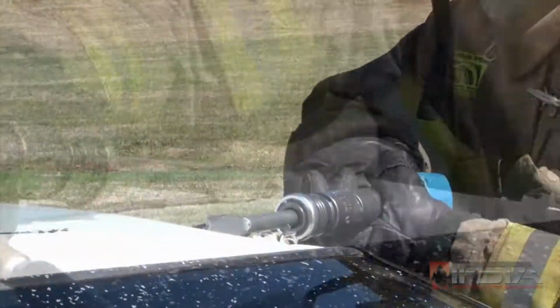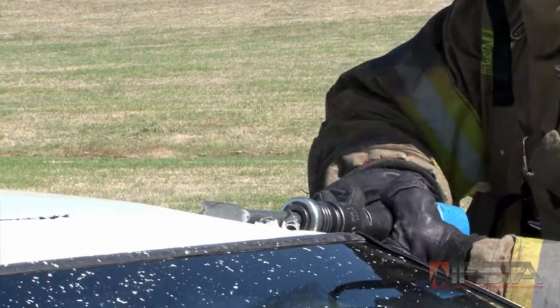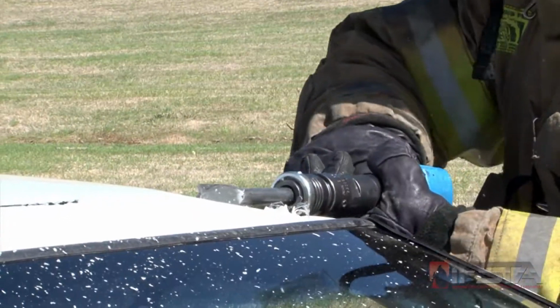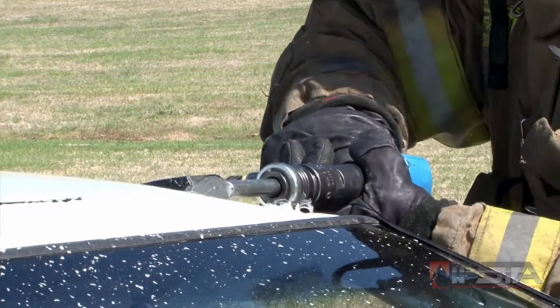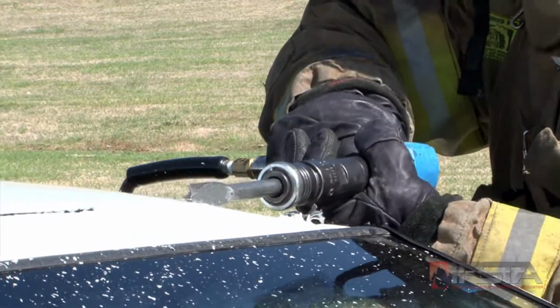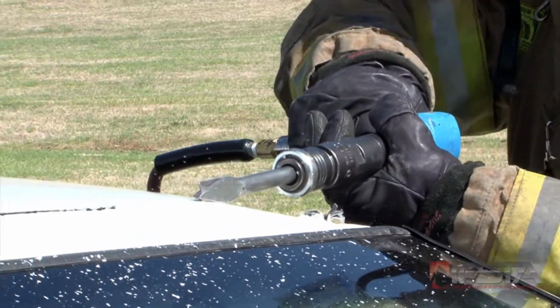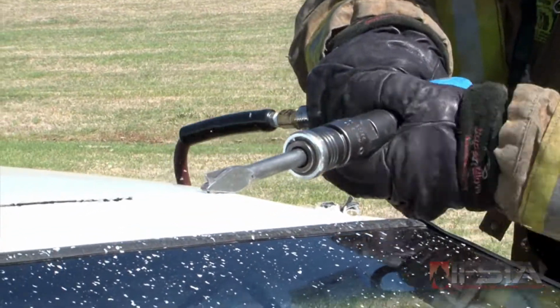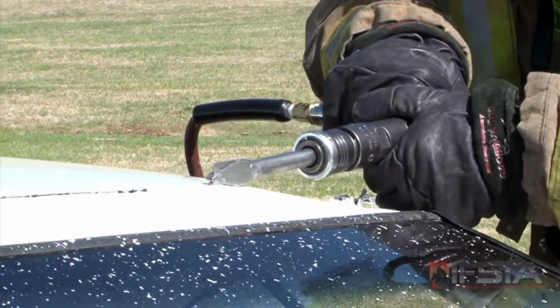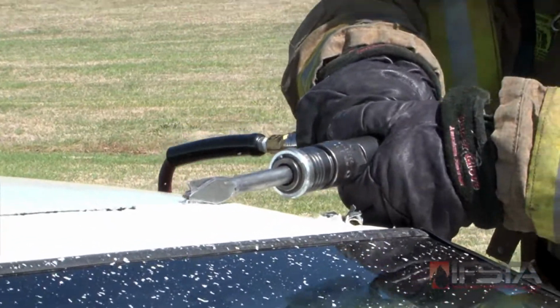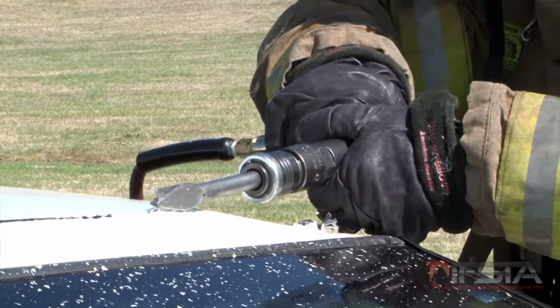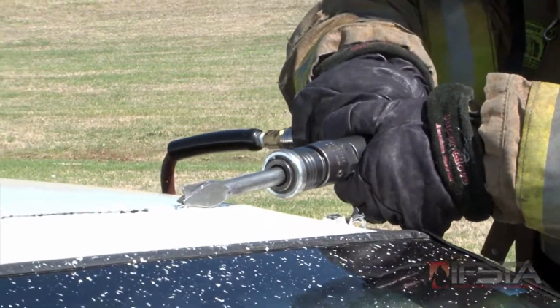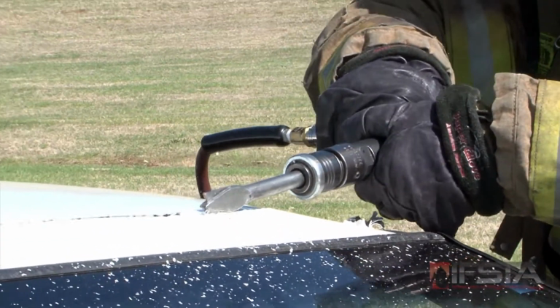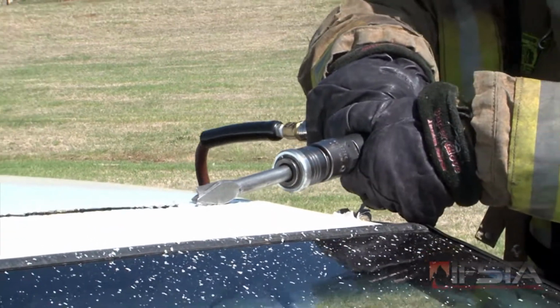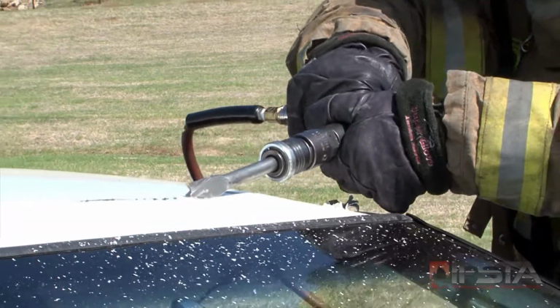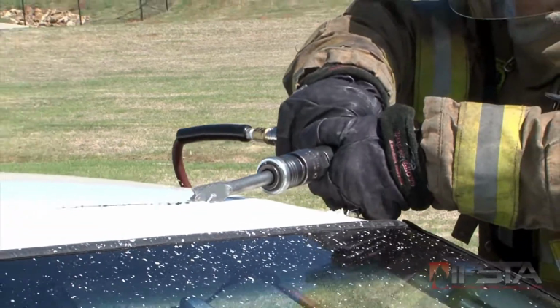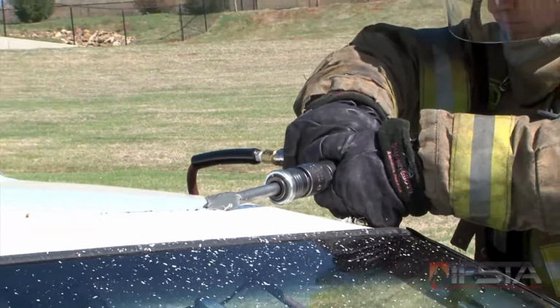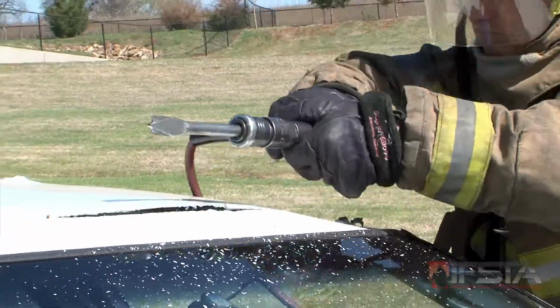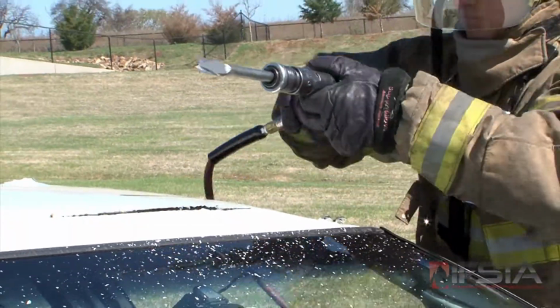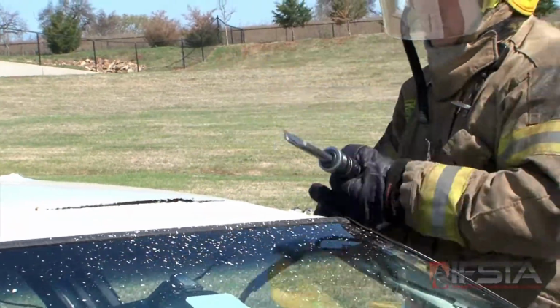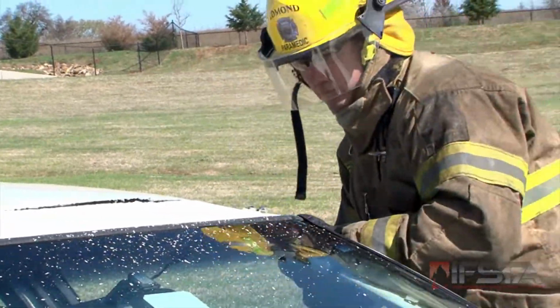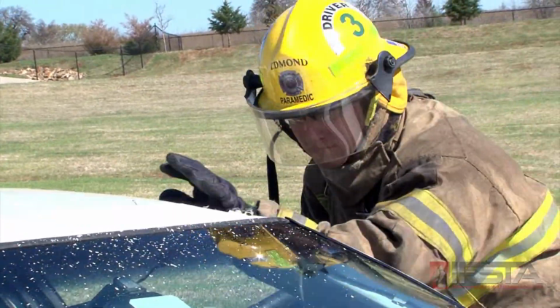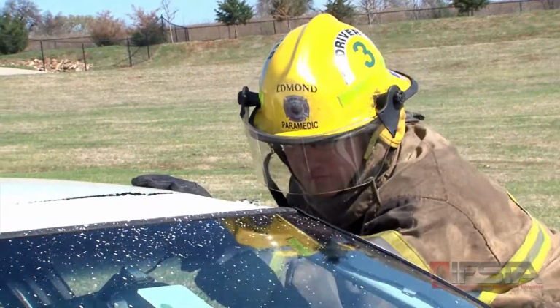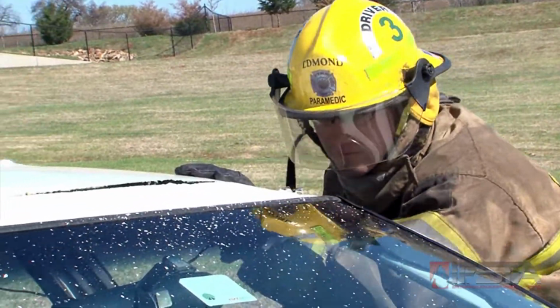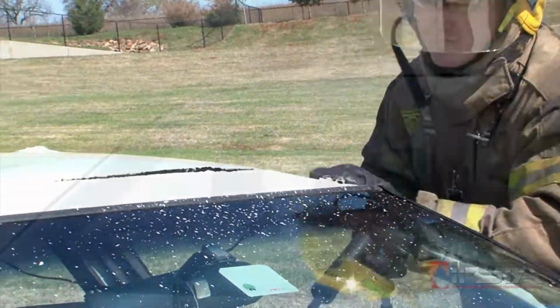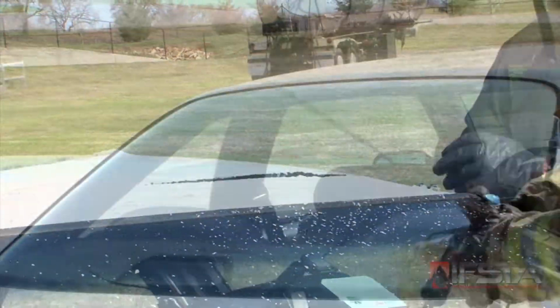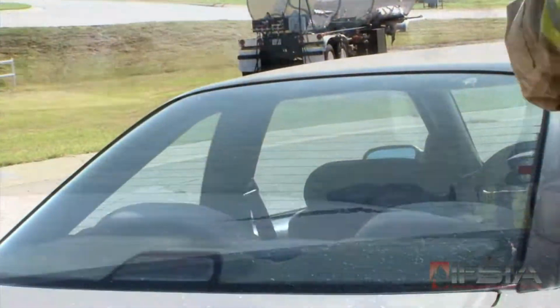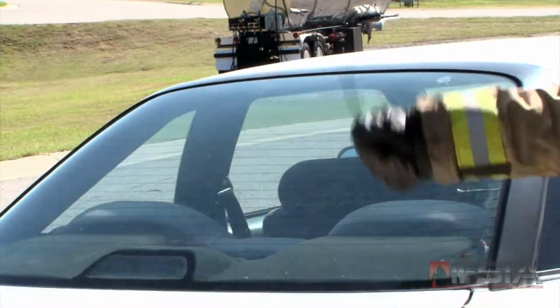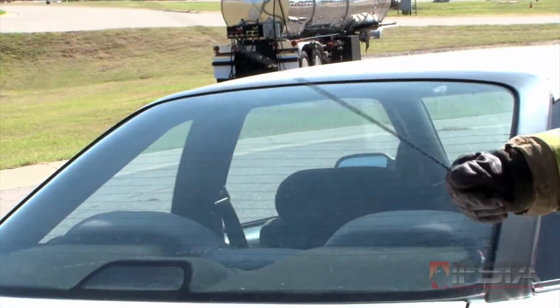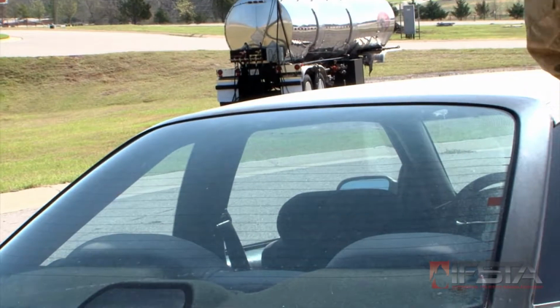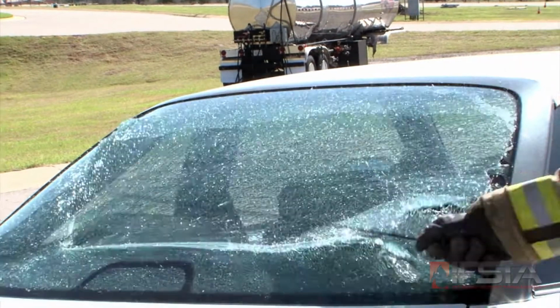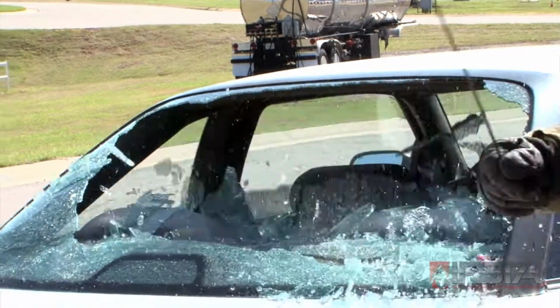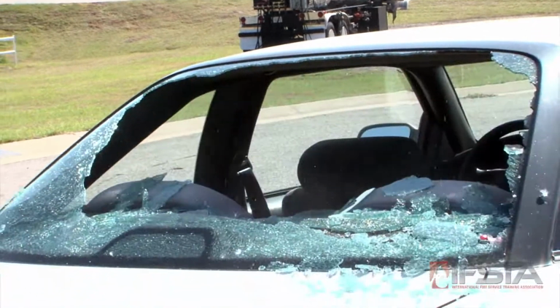Continue the cut across the front of the roof behind the windshield frame. Remove the rear window.